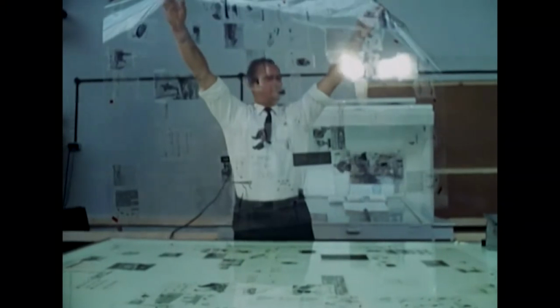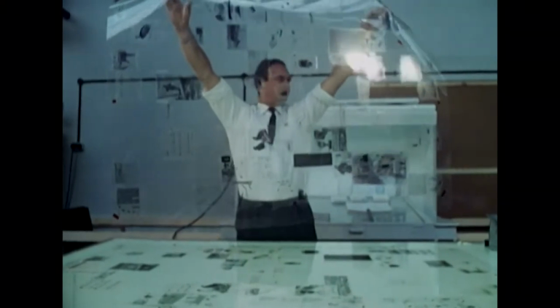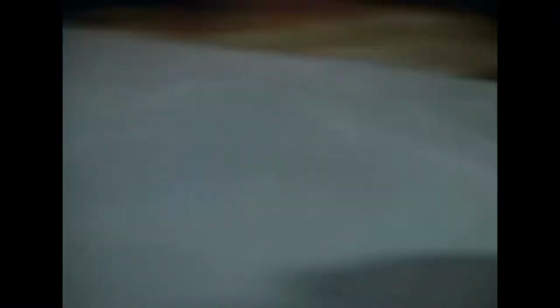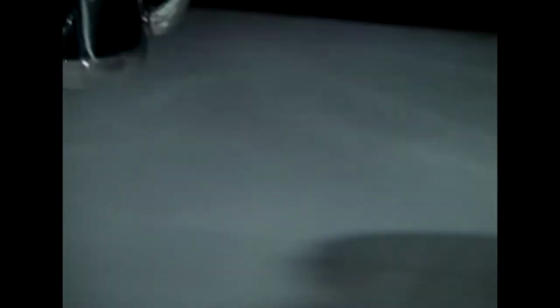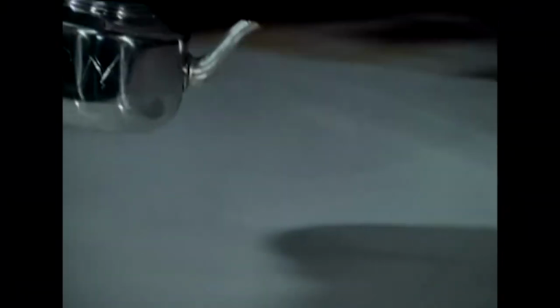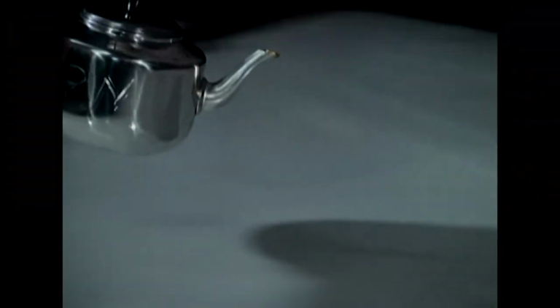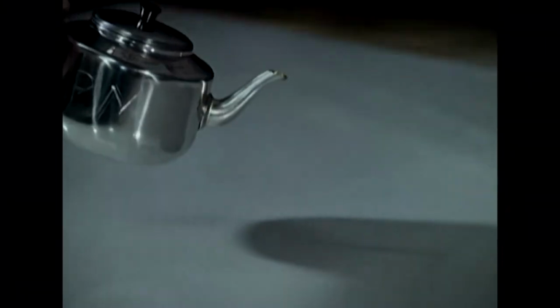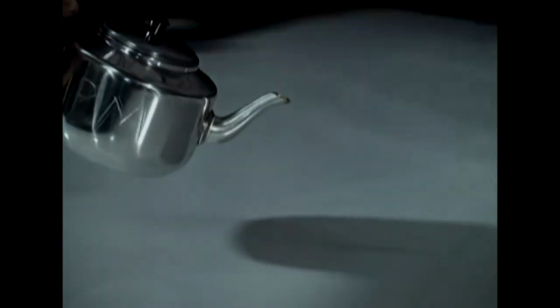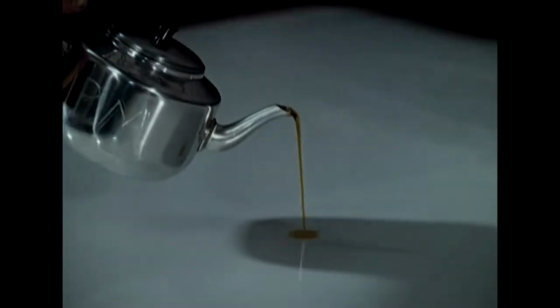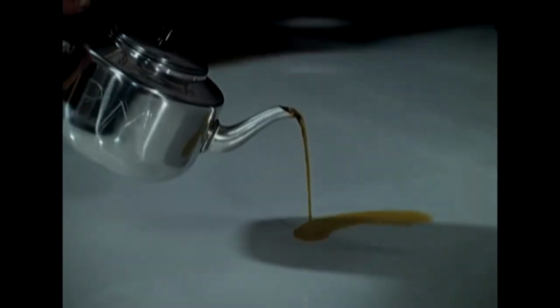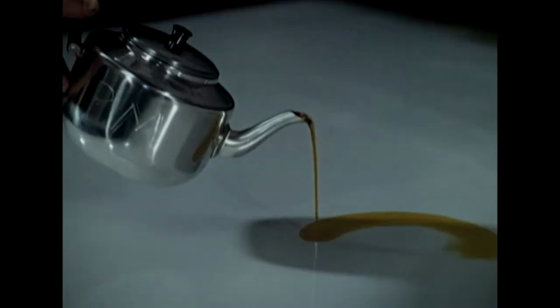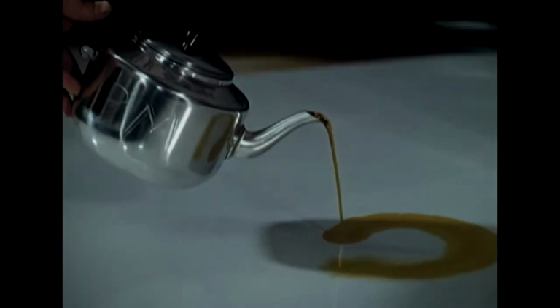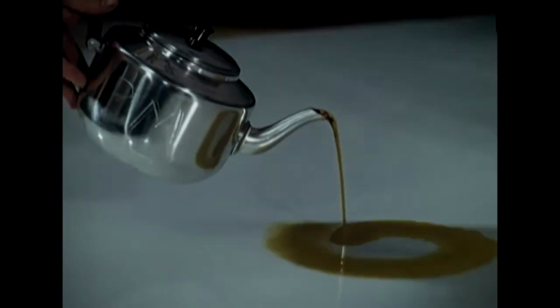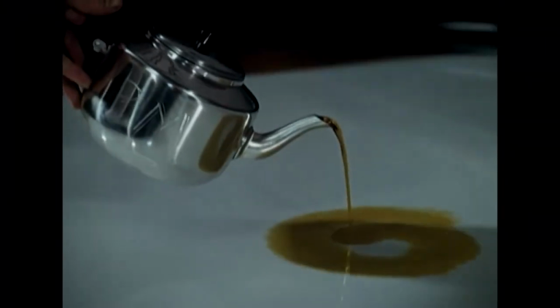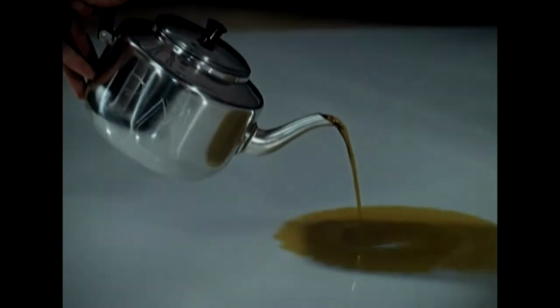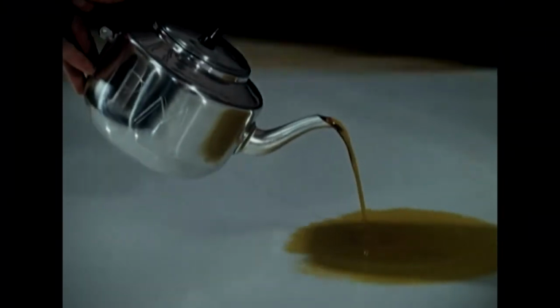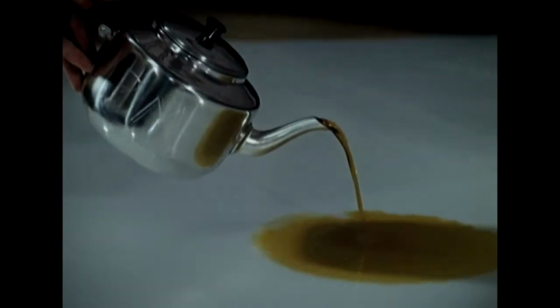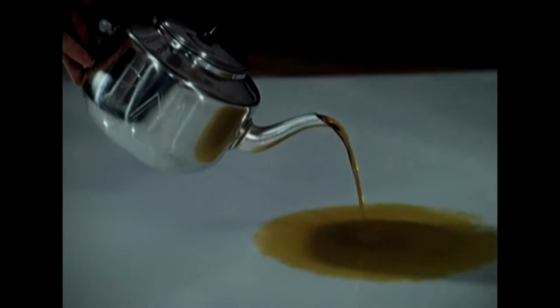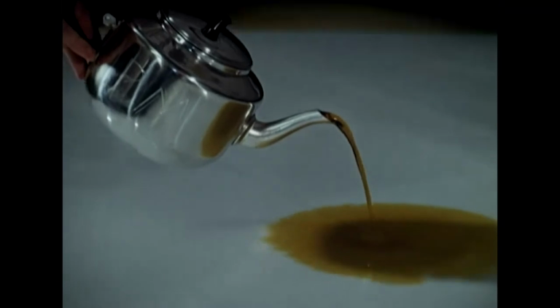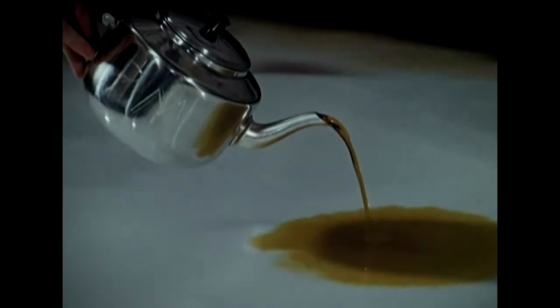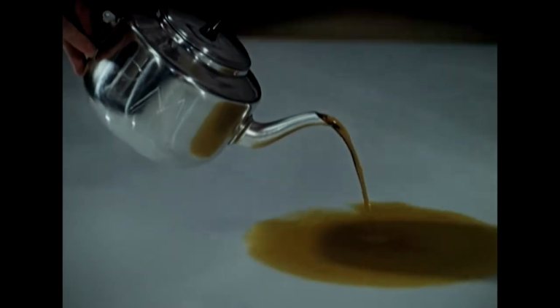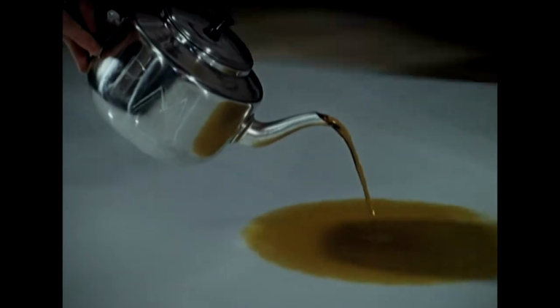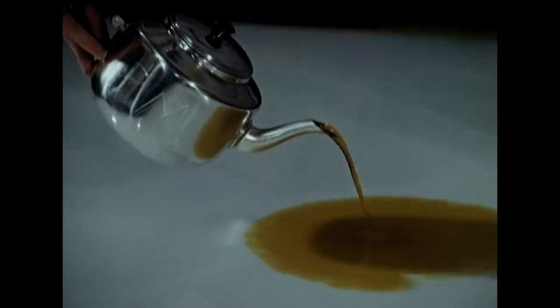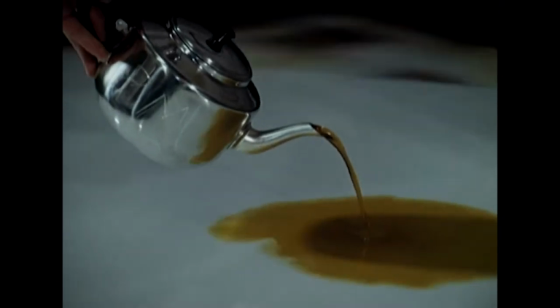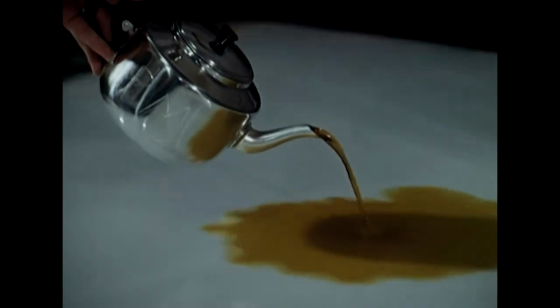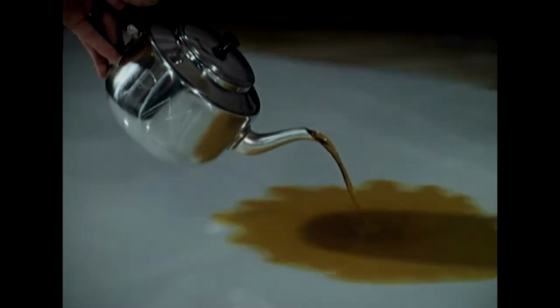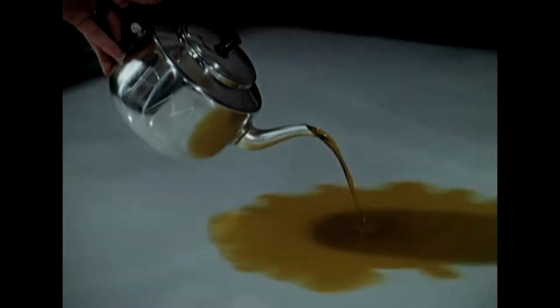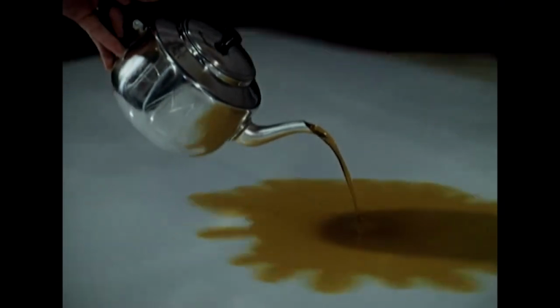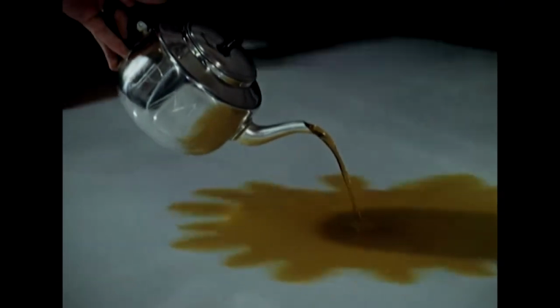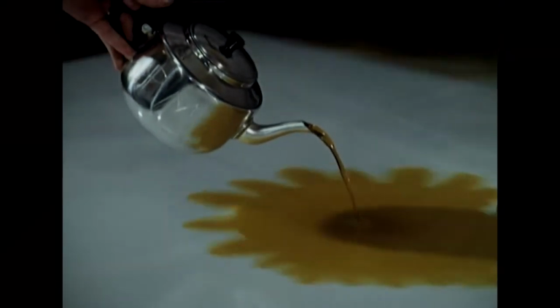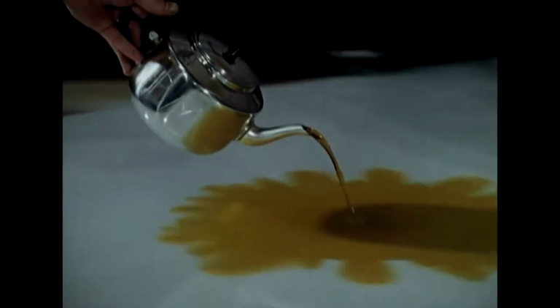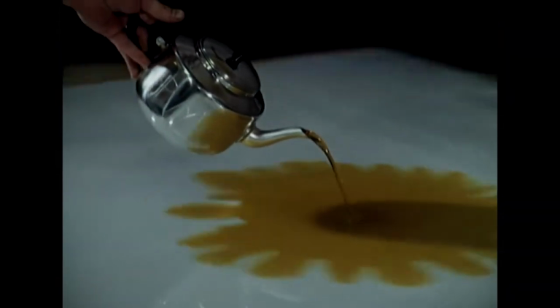The printing plate is now covered with a light-sensitive coating so that the layout can be photographed onto it. An ordinary teapot has been found the simplest and best method of applying it.